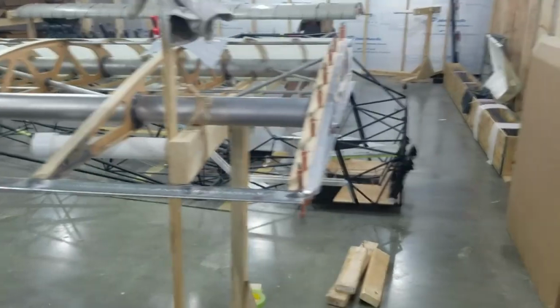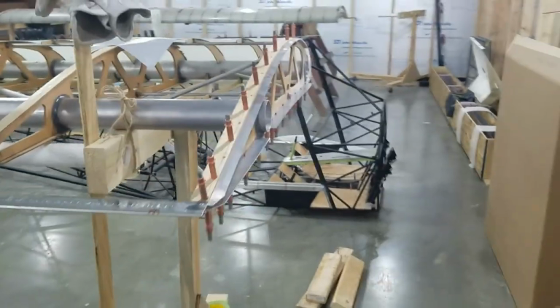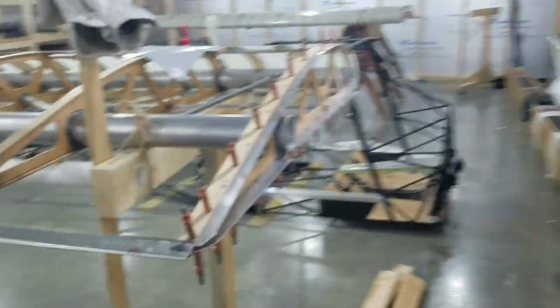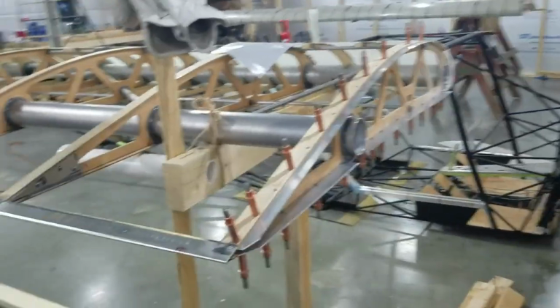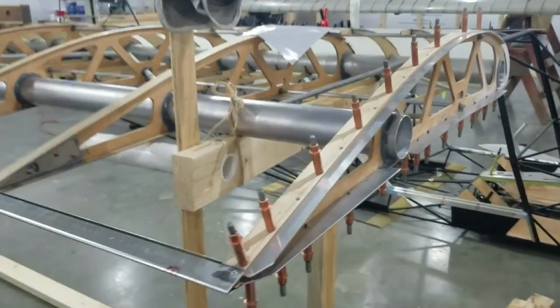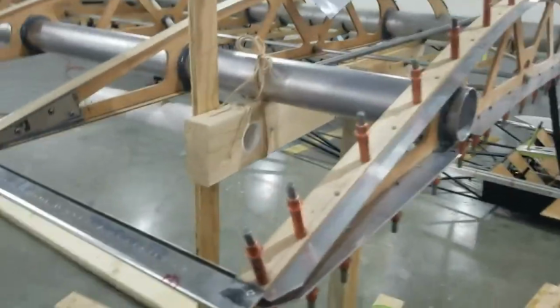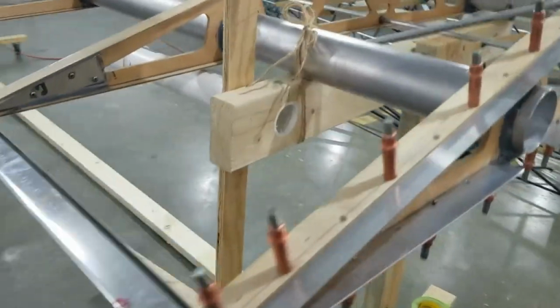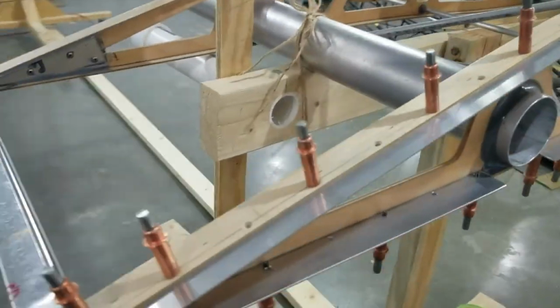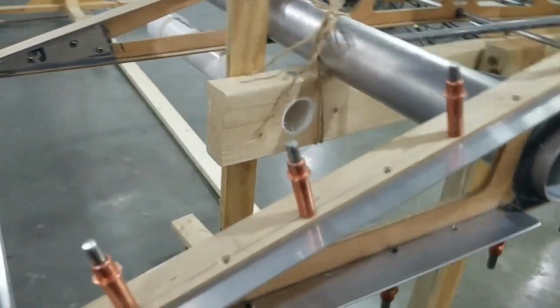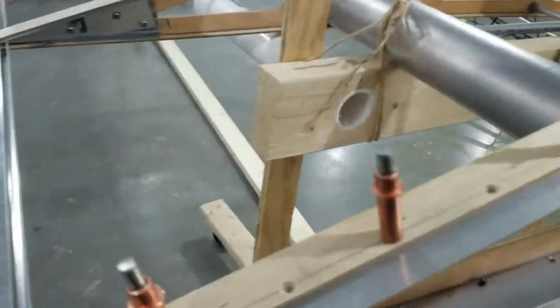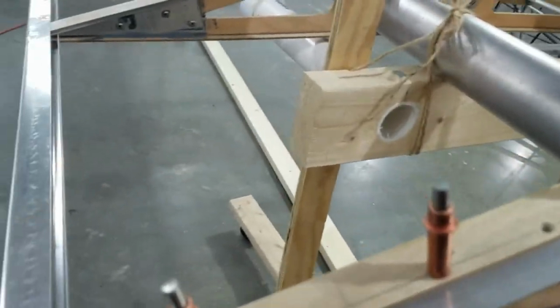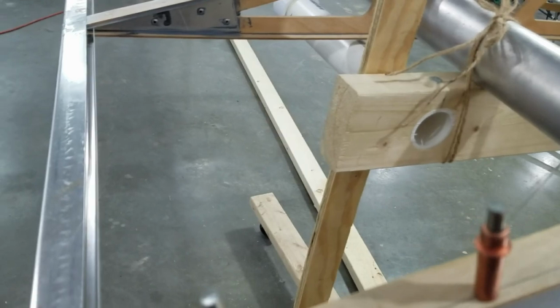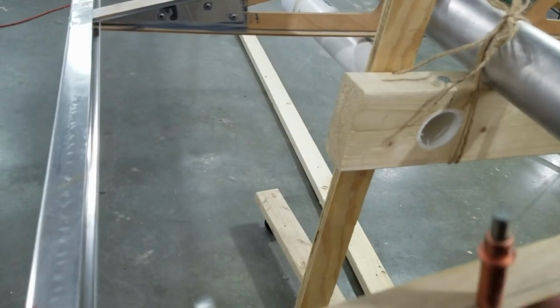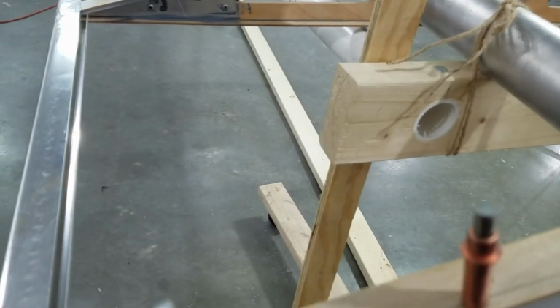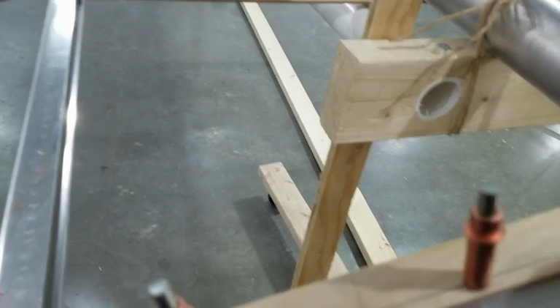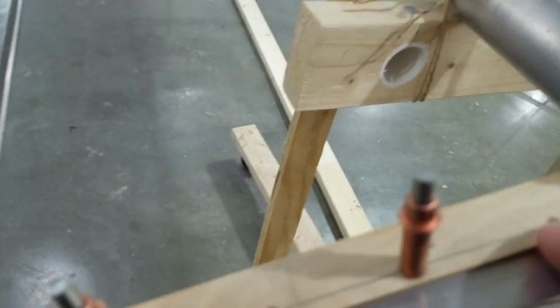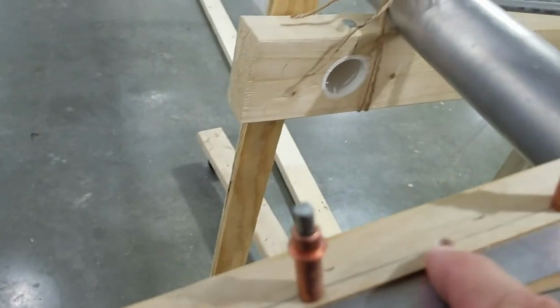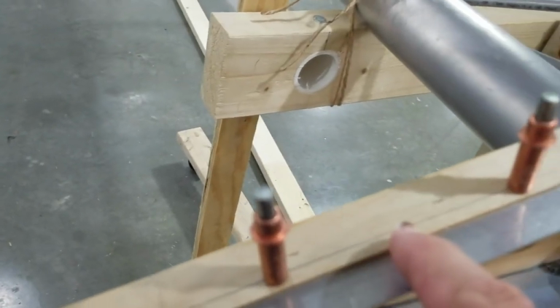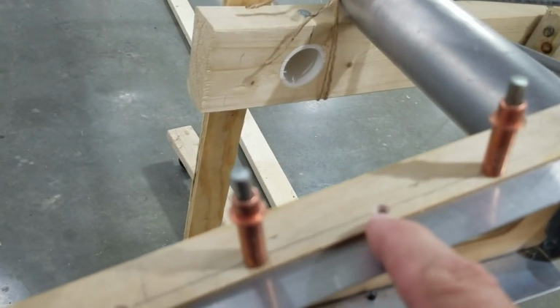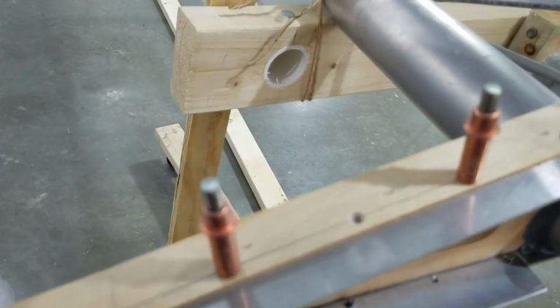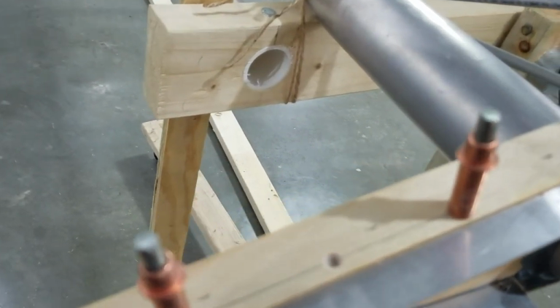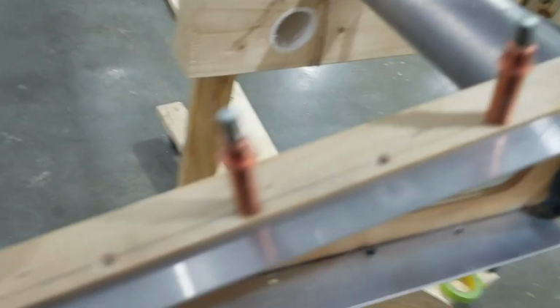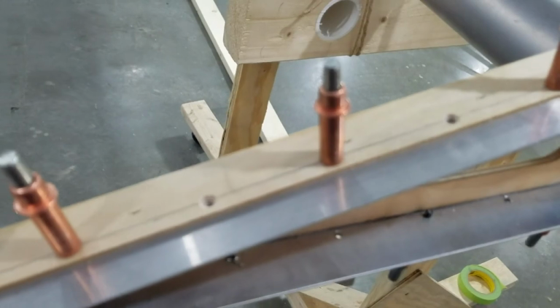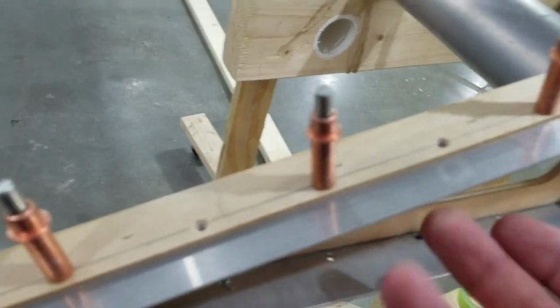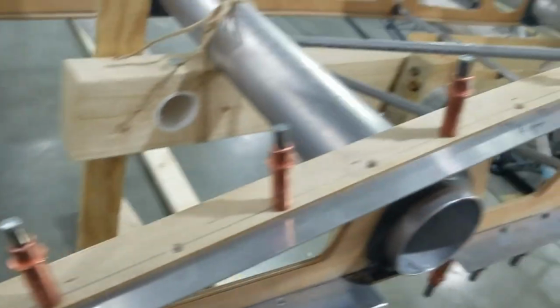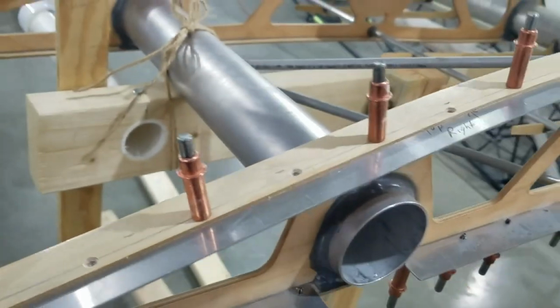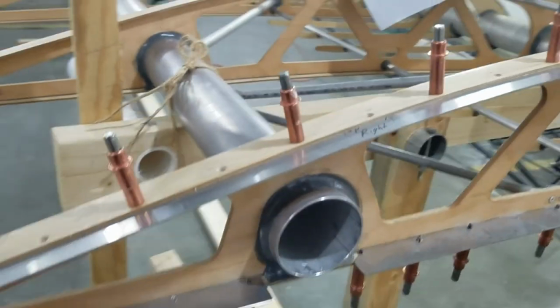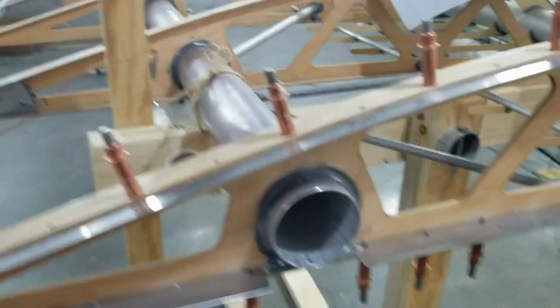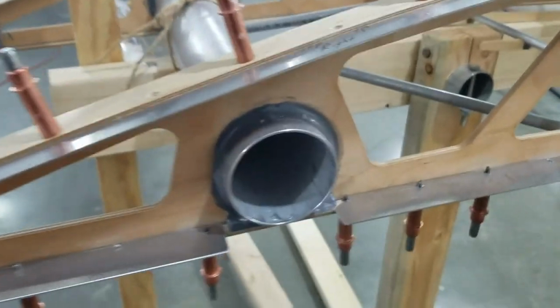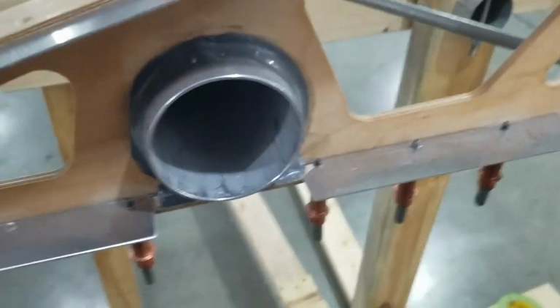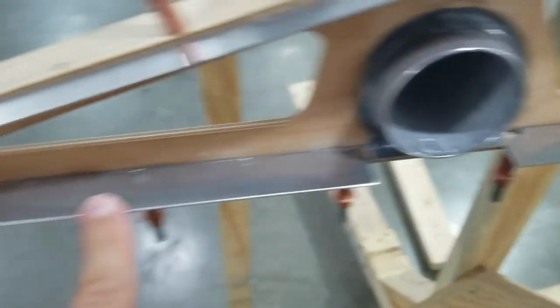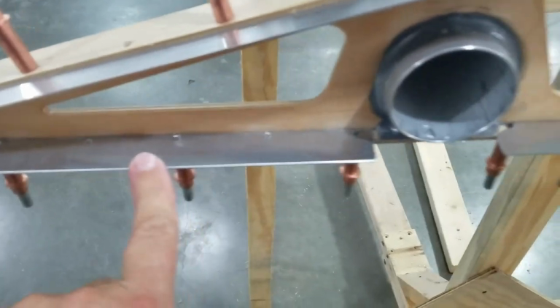Okay guys, working on the wingtips. You have to drill the hose, you have to countersink the hose, you have to mount the metal for it to attach to, top and bottom.